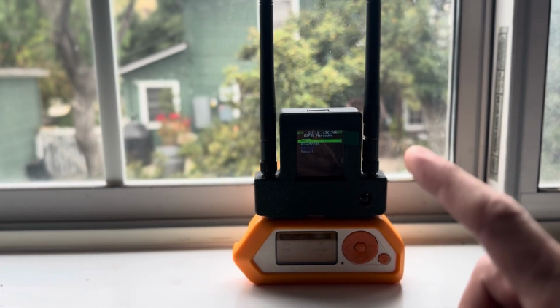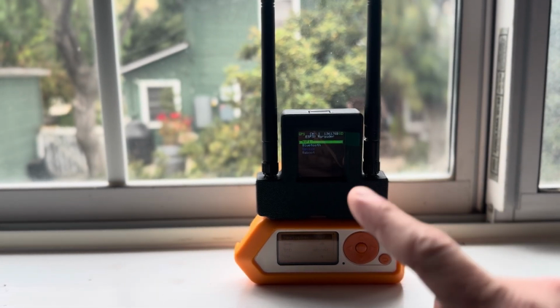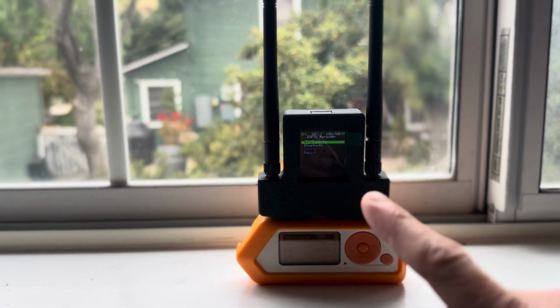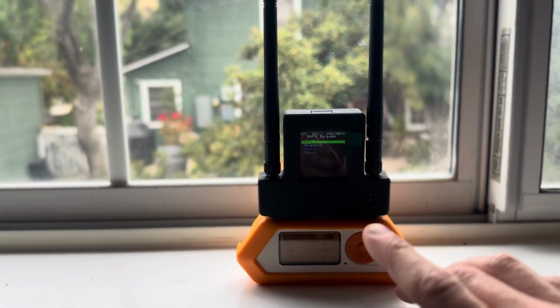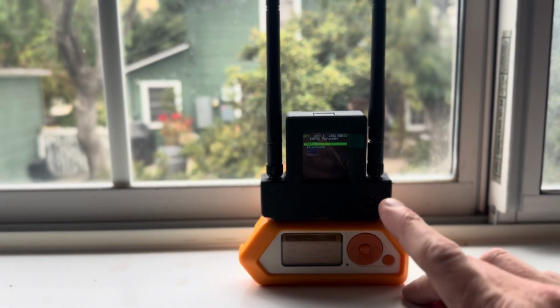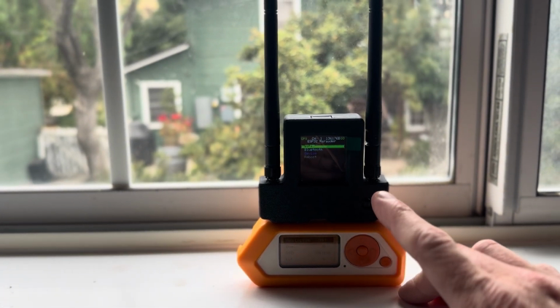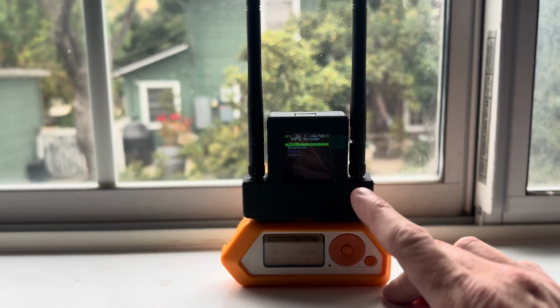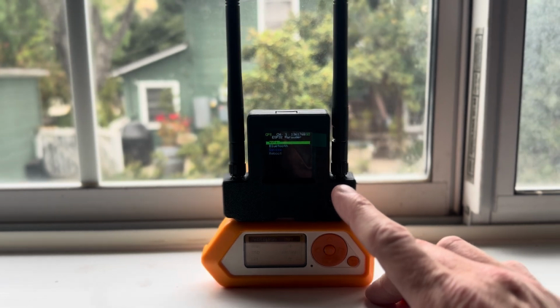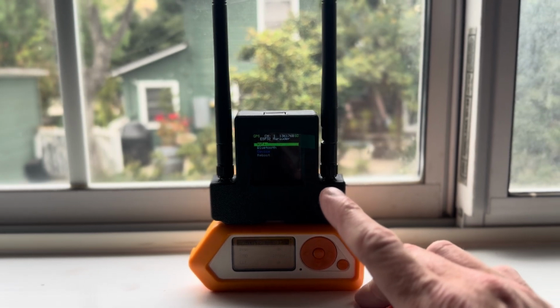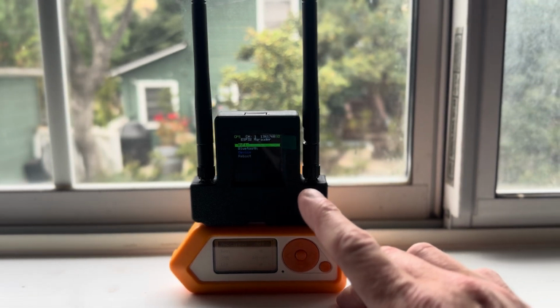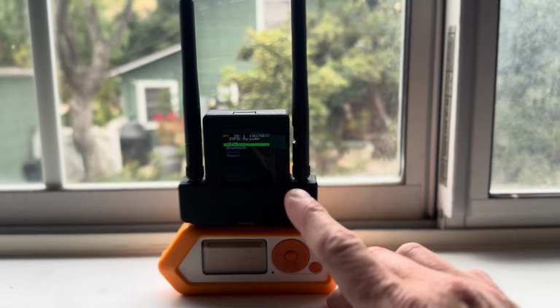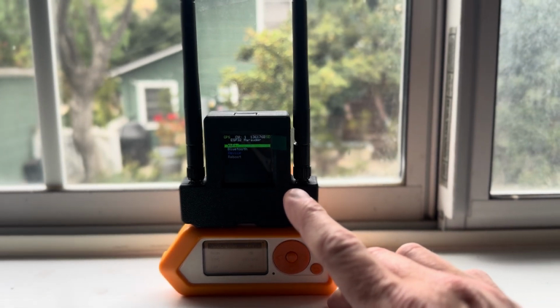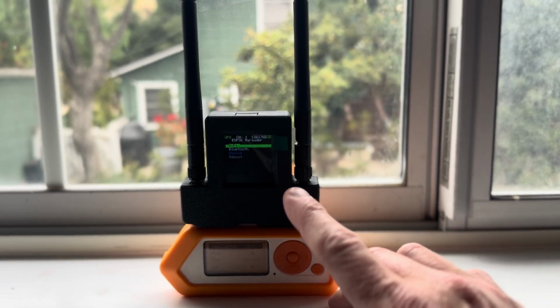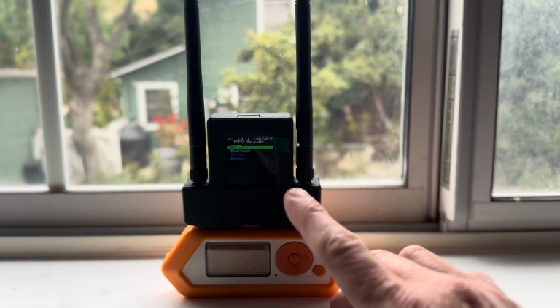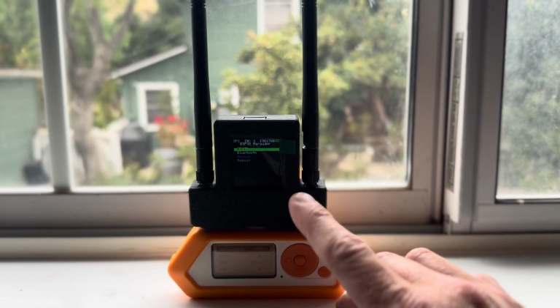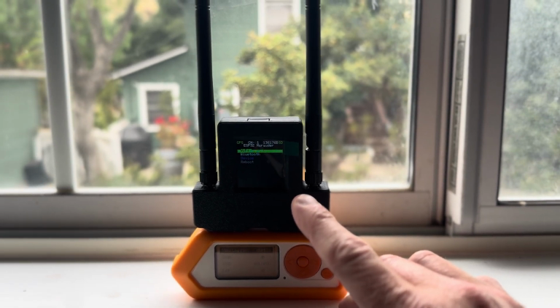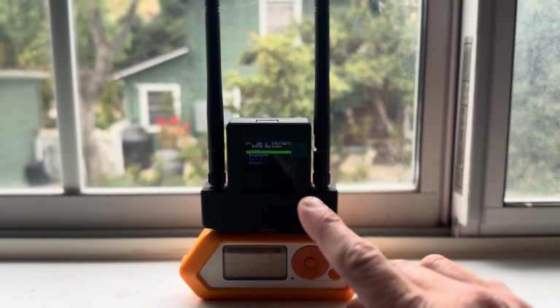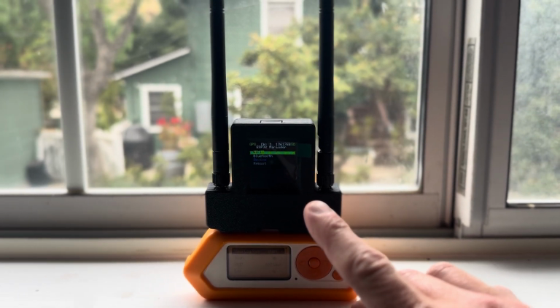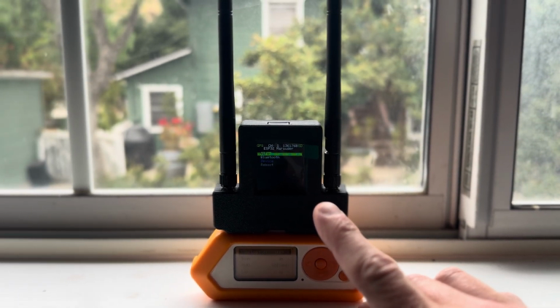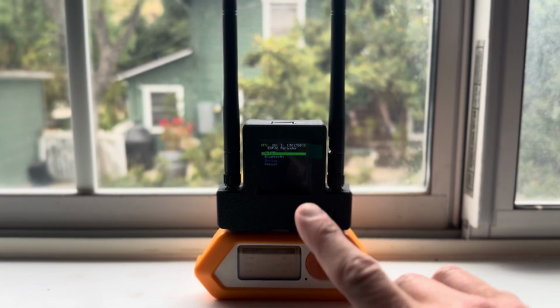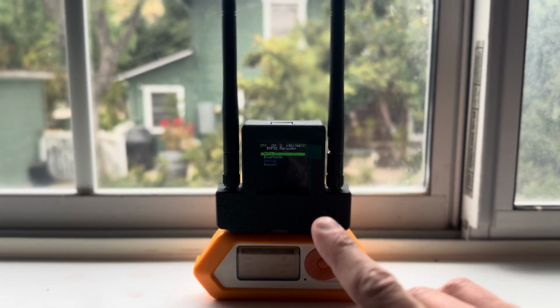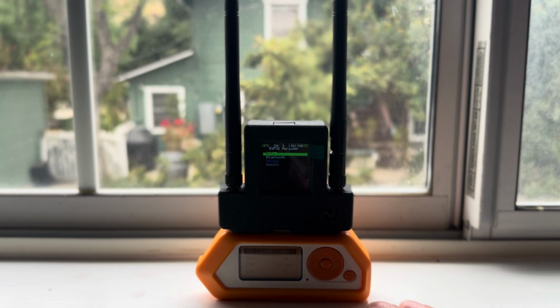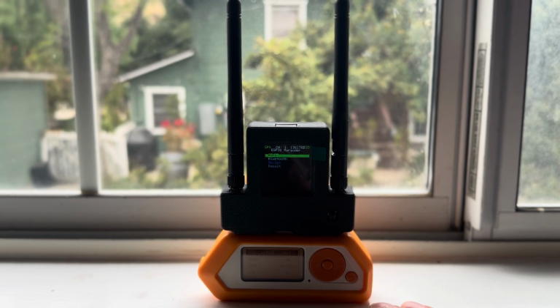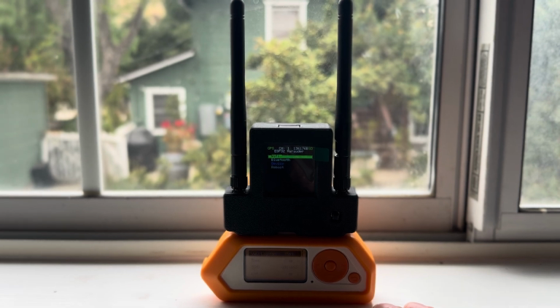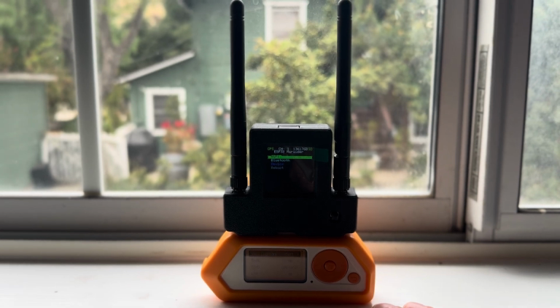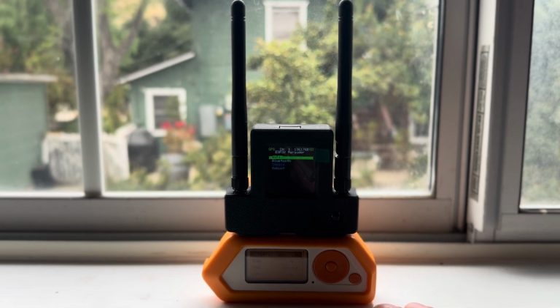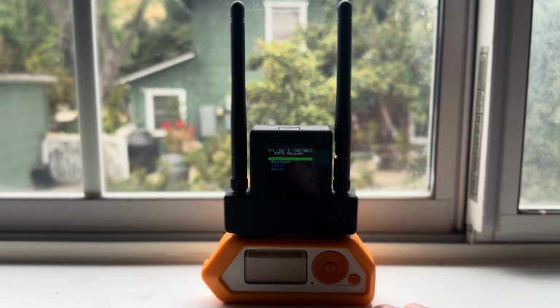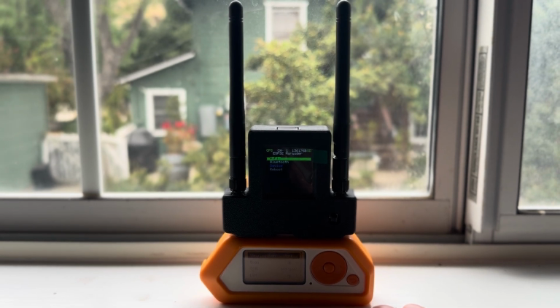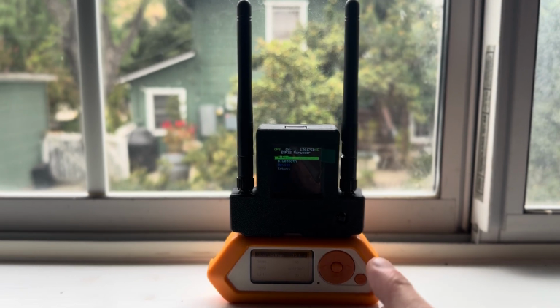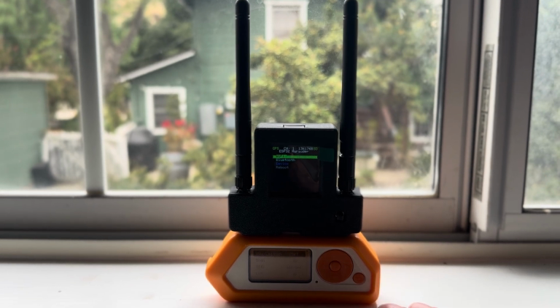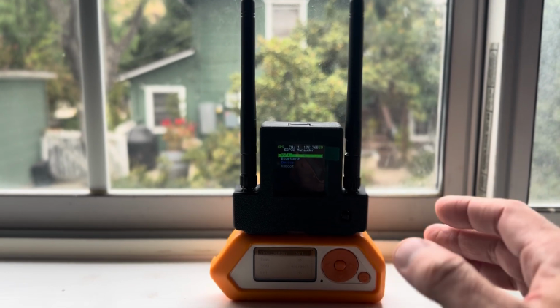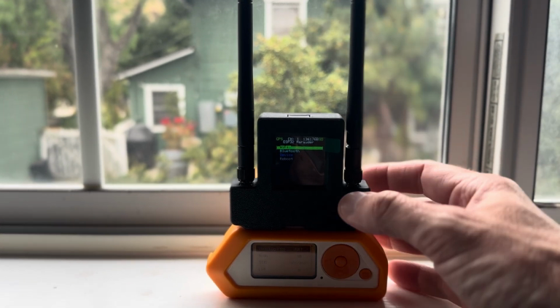One of the great things about this is that the GPS antenna can be used for both ESP32 chips at the same time. I'll show you what that looks like.